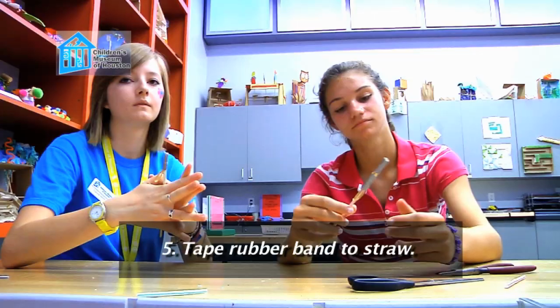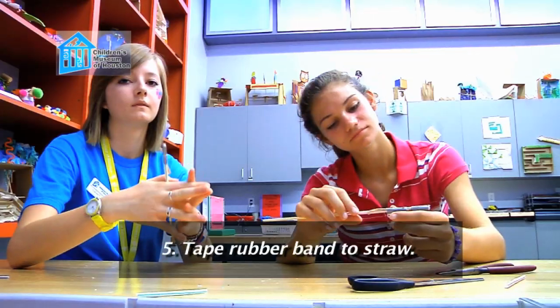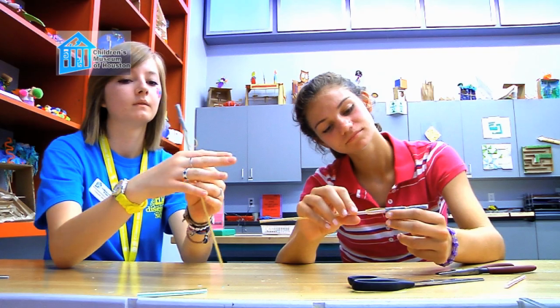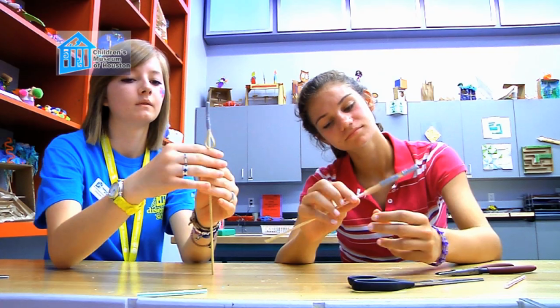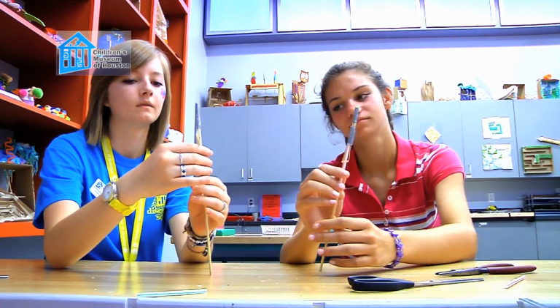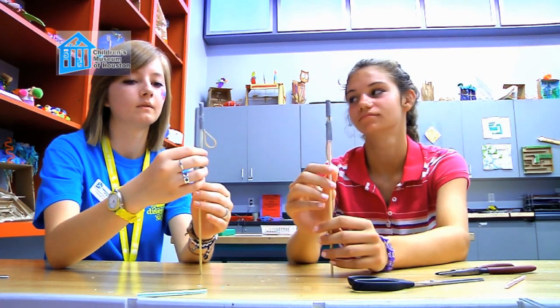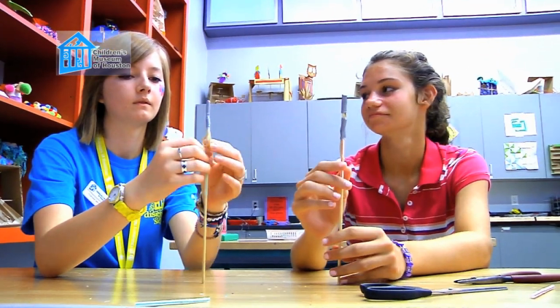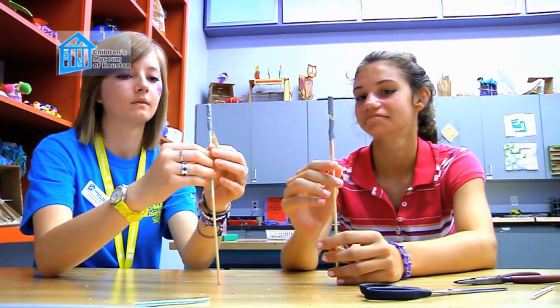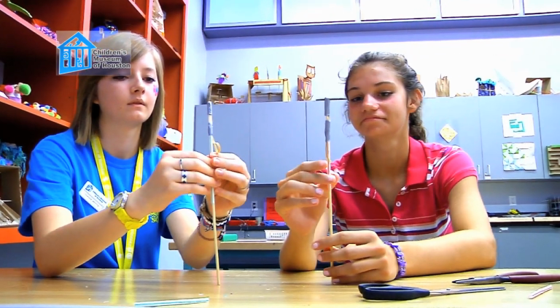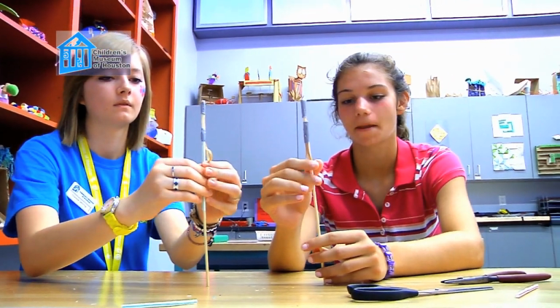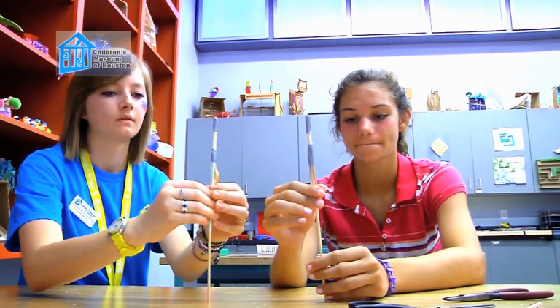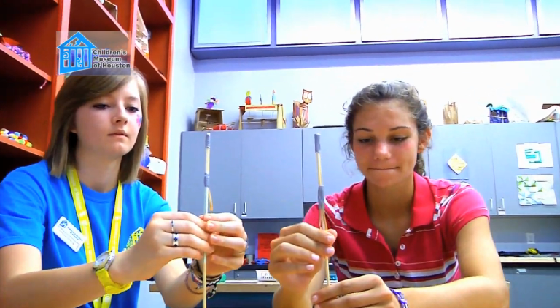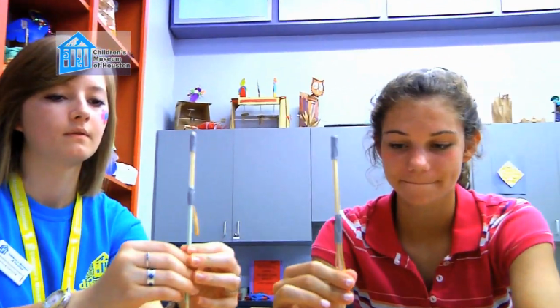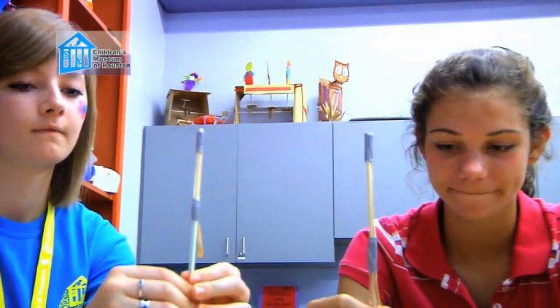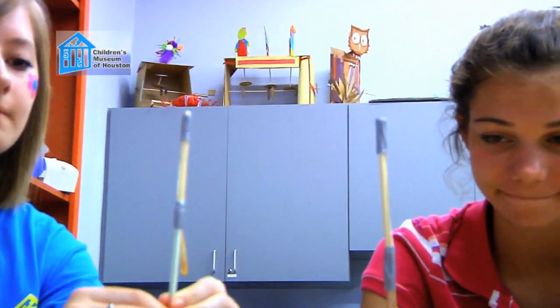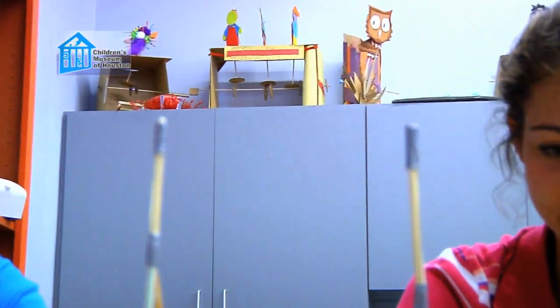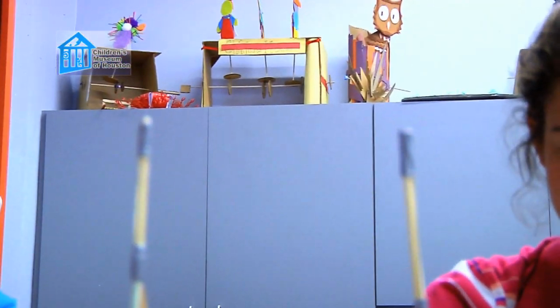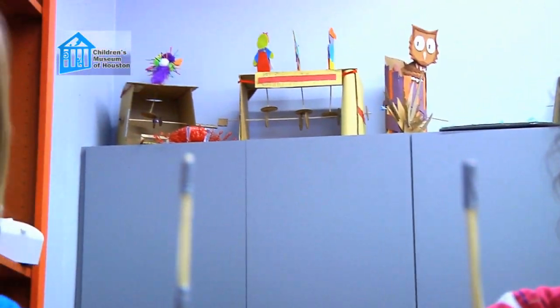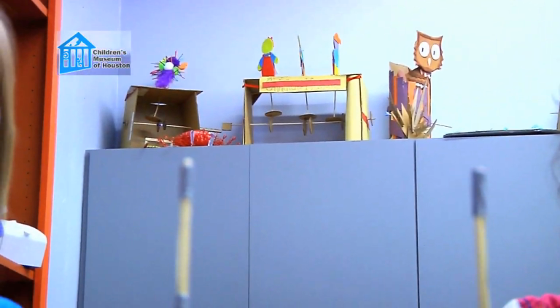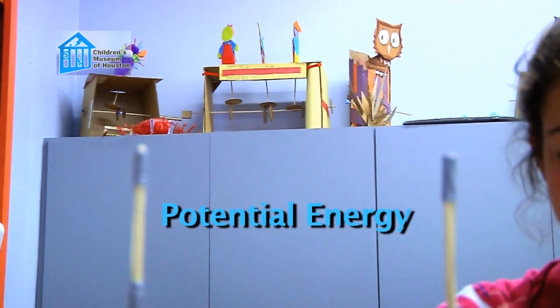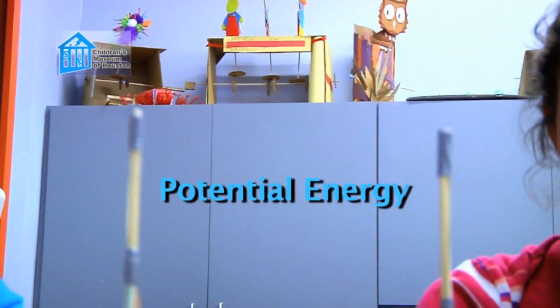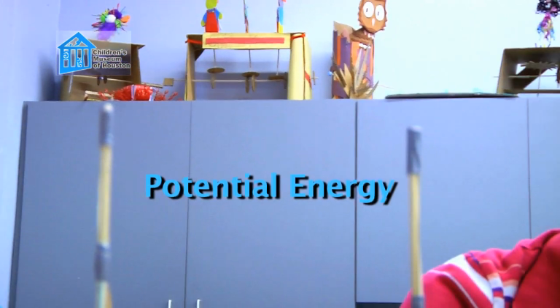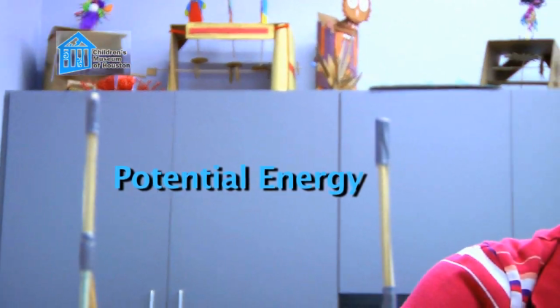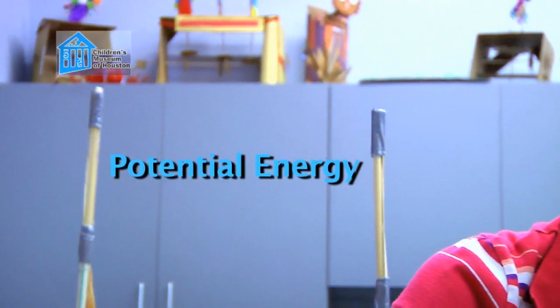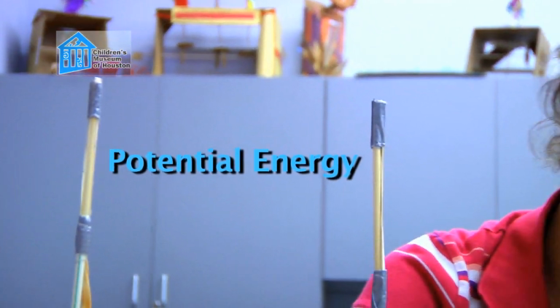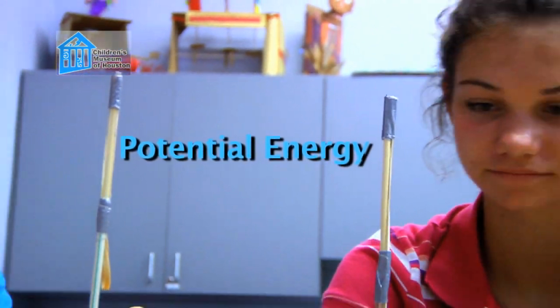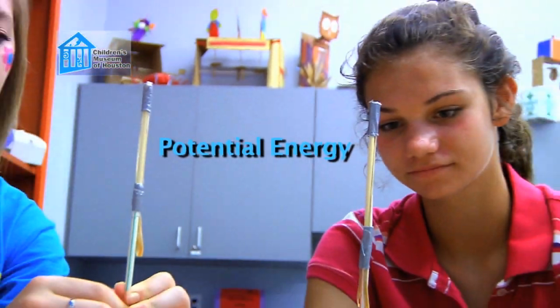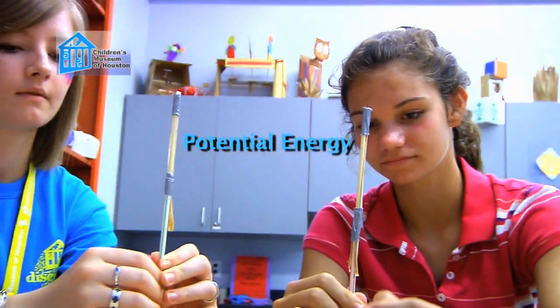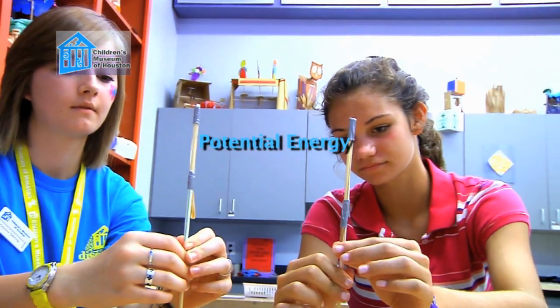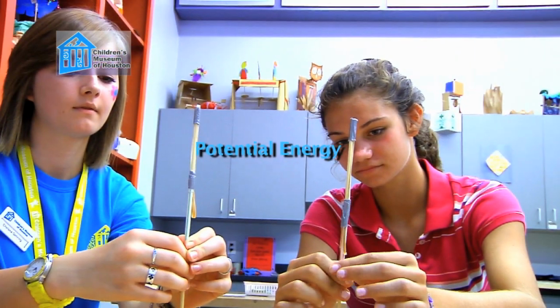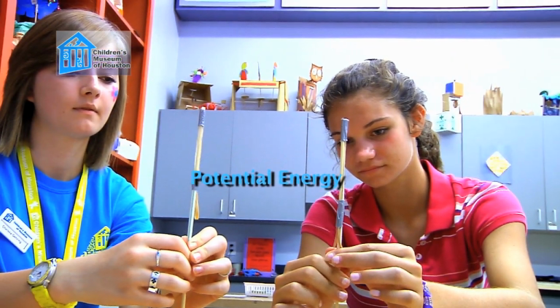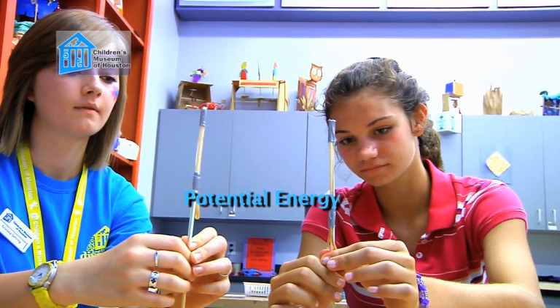The toy works by pulling the straw down the stick, stretching the rubber band. When the rubber band is stretched, it has potential energy because the rubber band wants to return to its original shape.